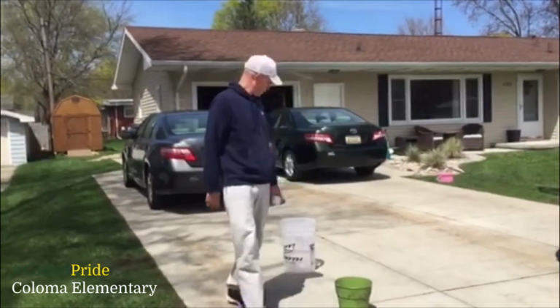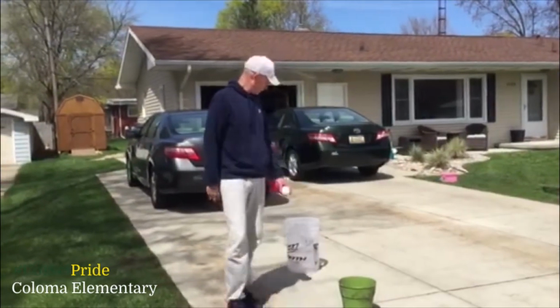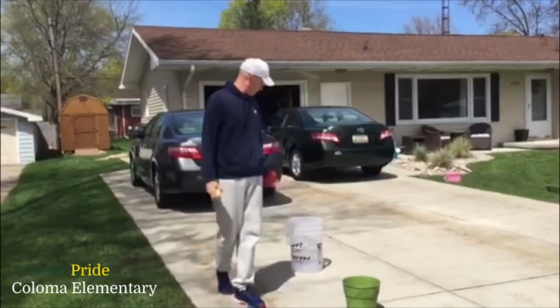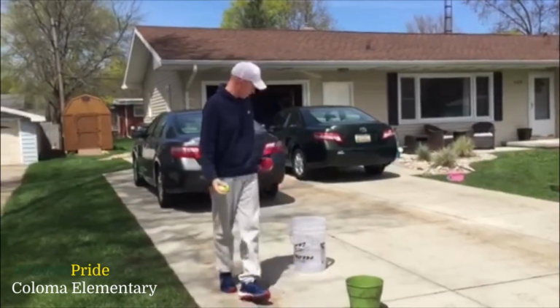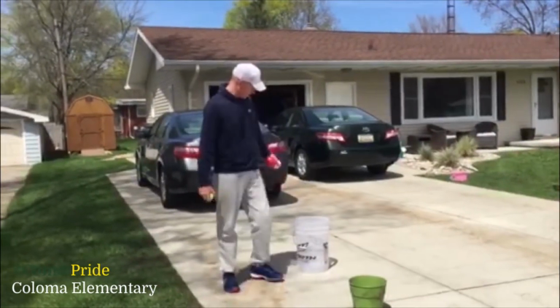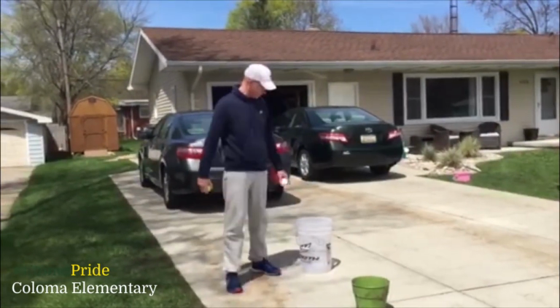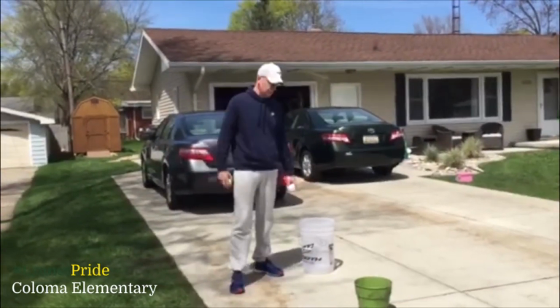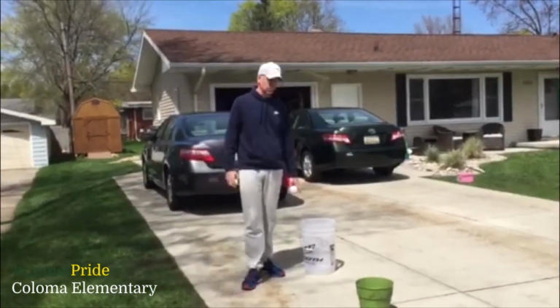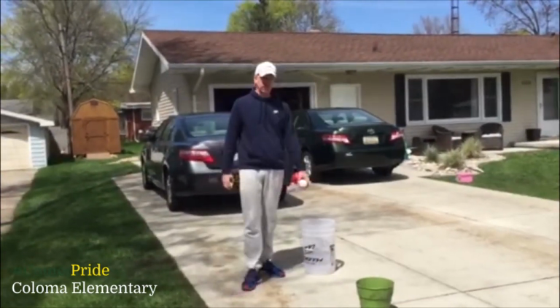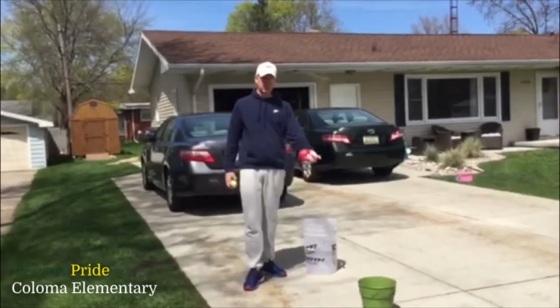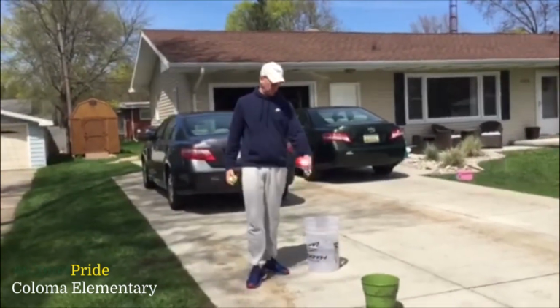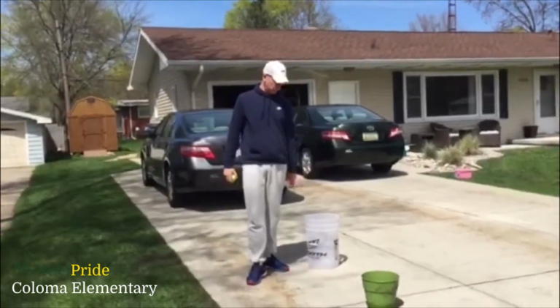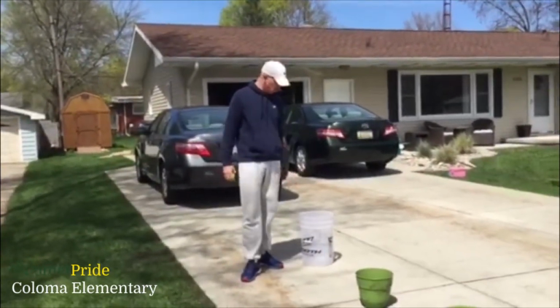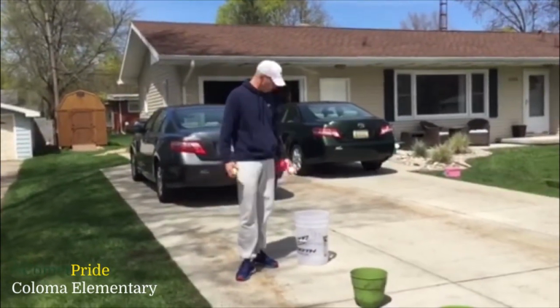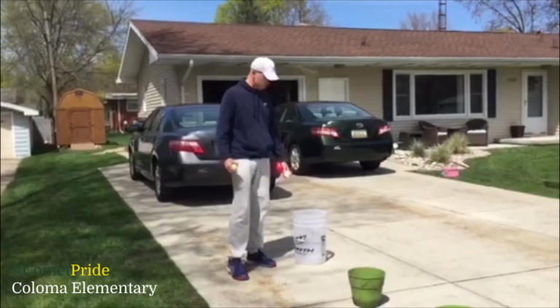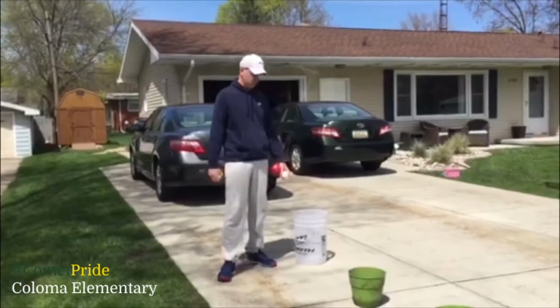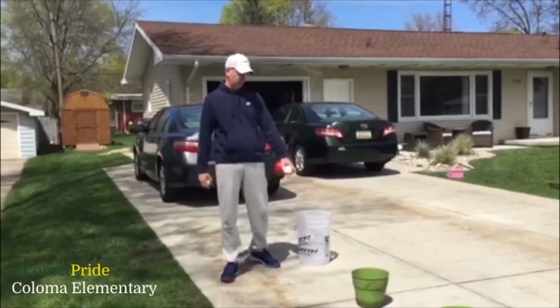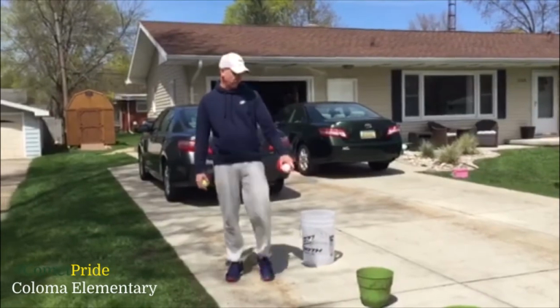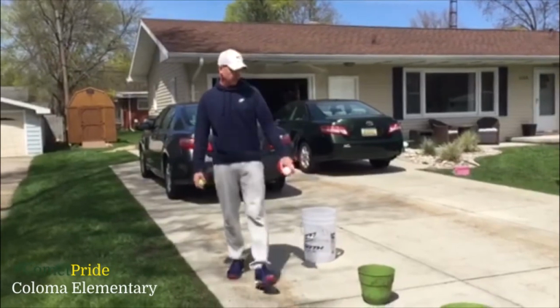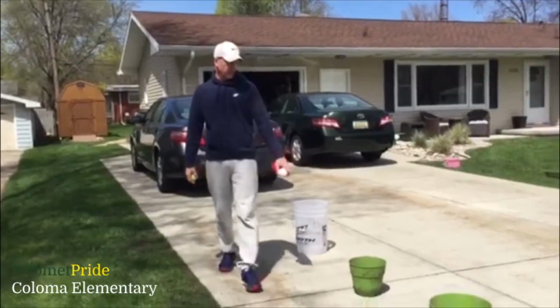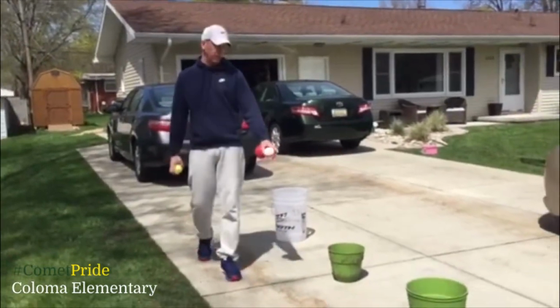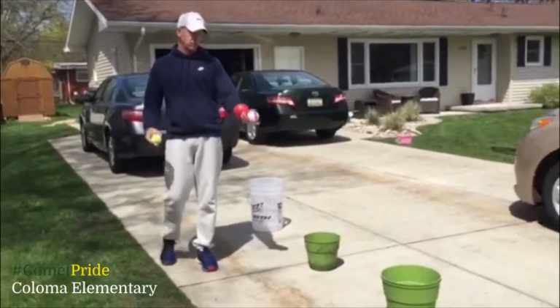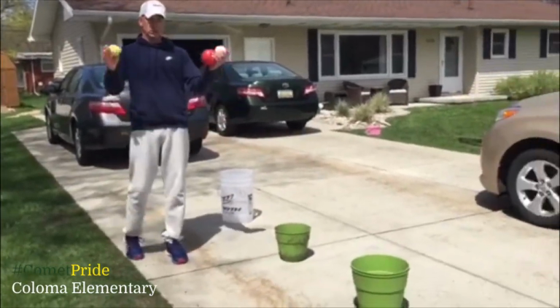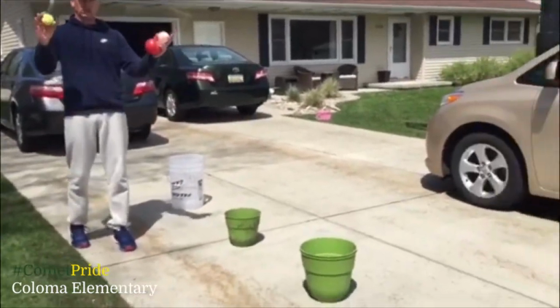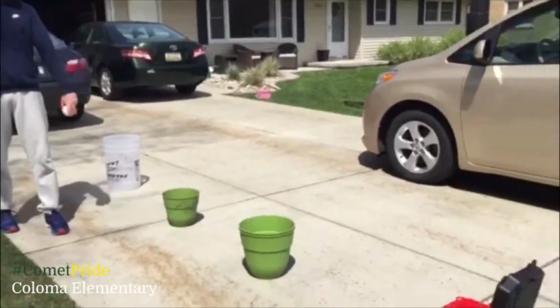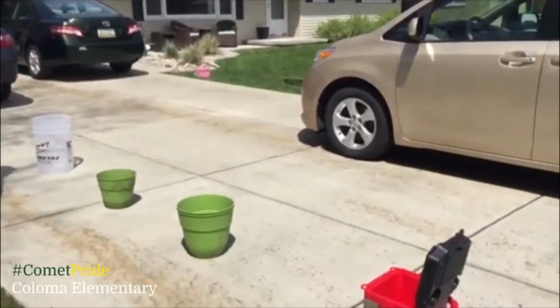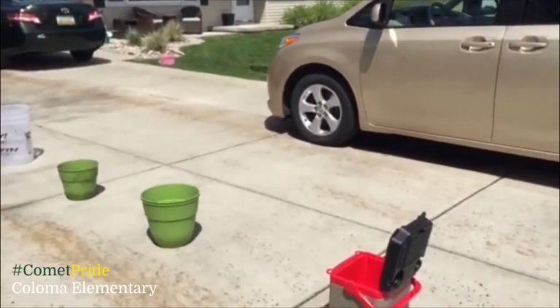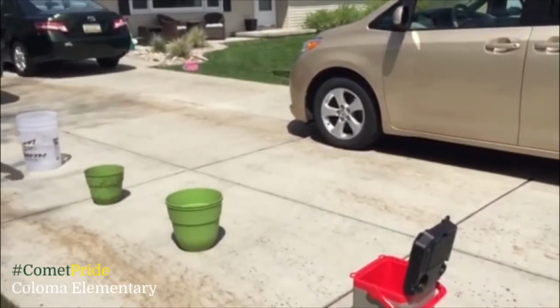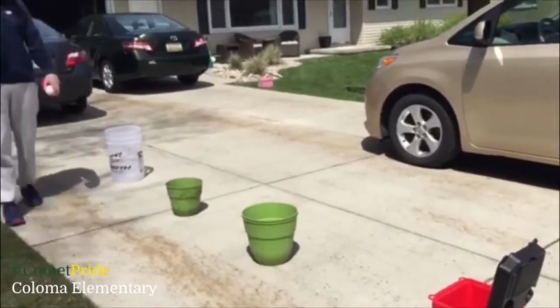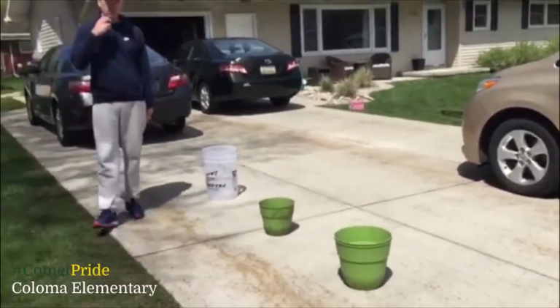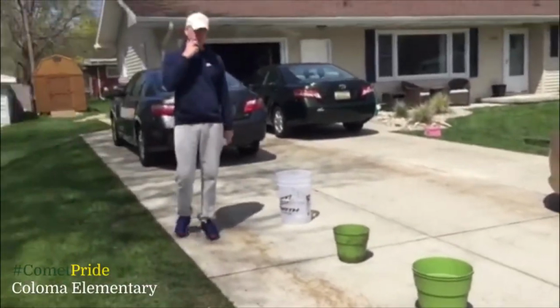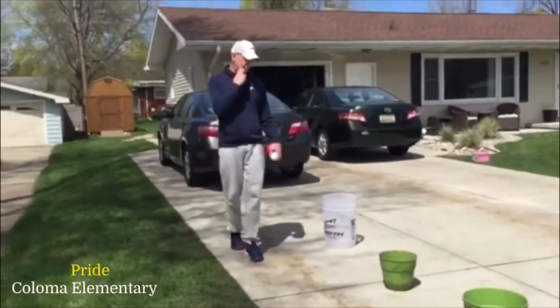Today you just need some buckets, containers, coolers. You can have pot planters, and you need some balls. That's pretty much all you need today.